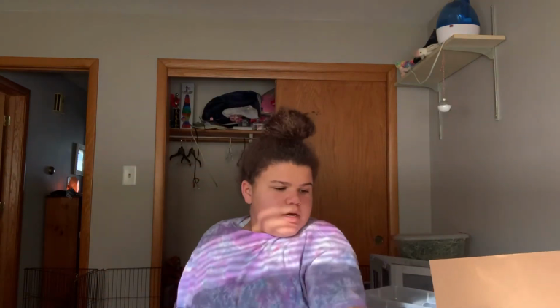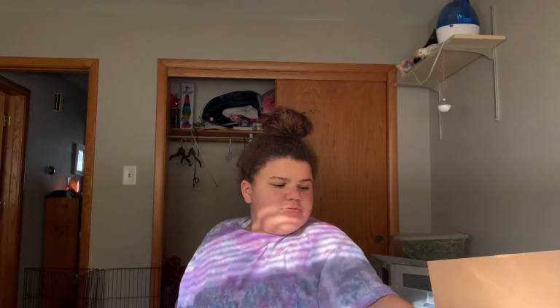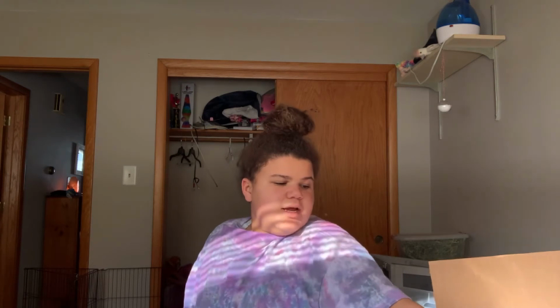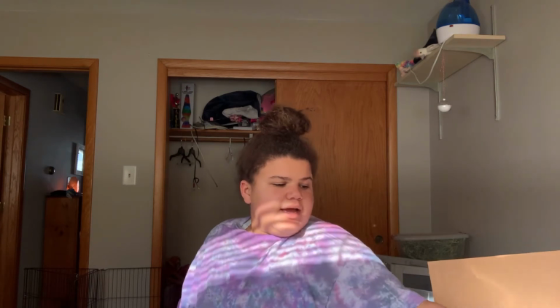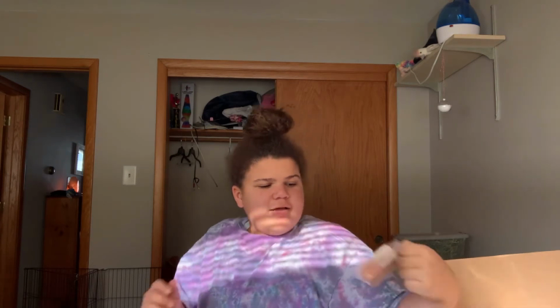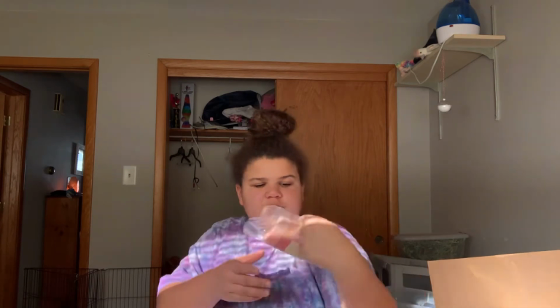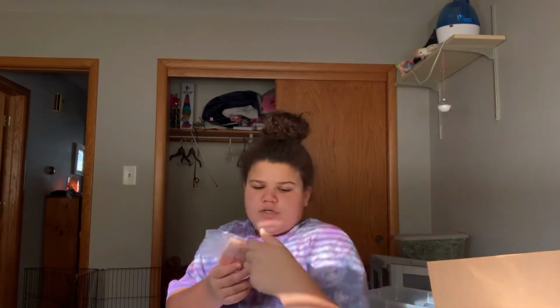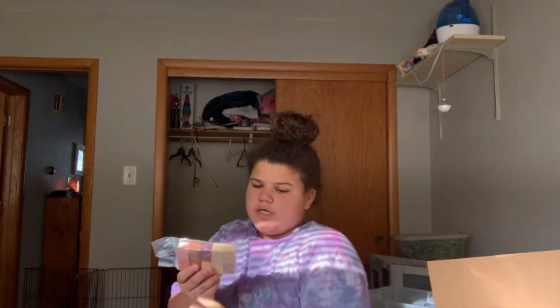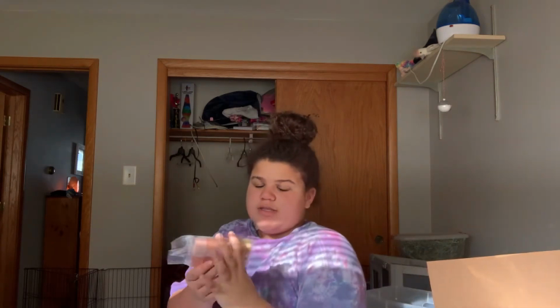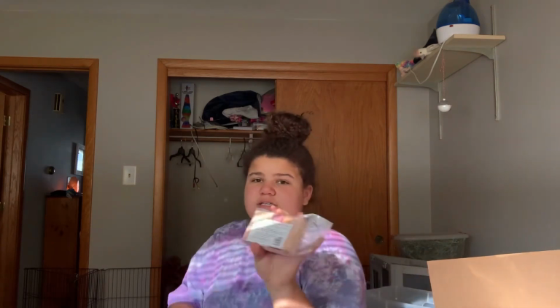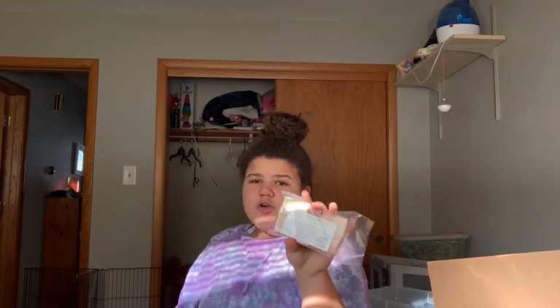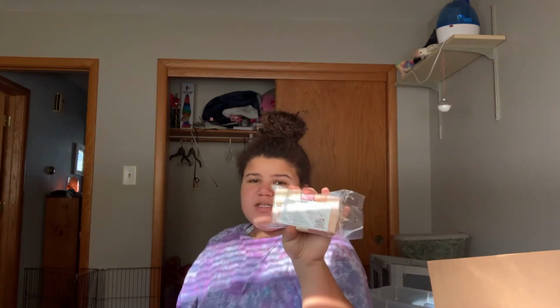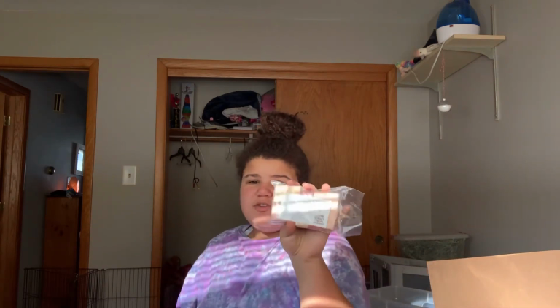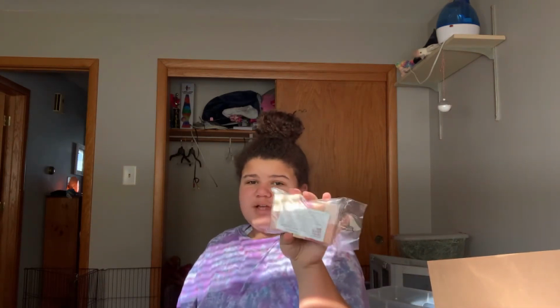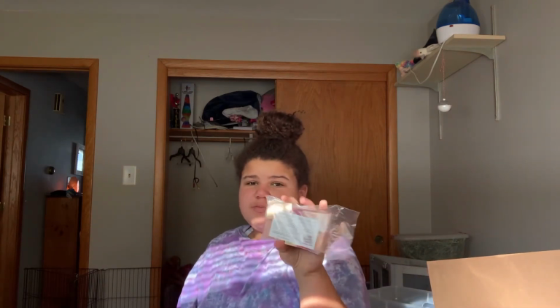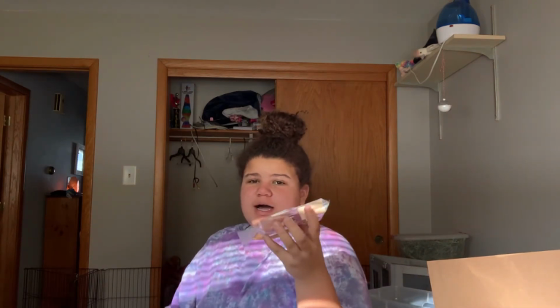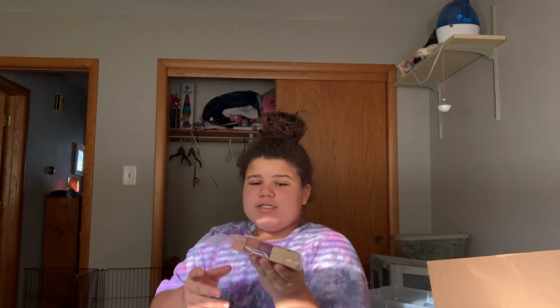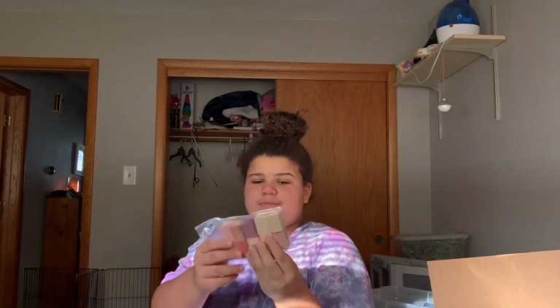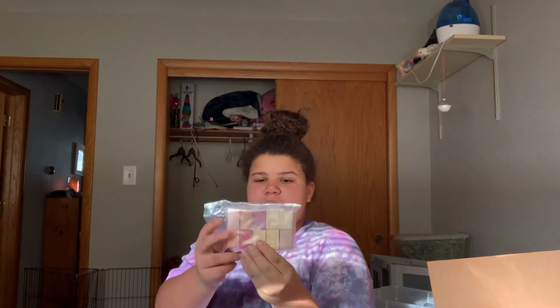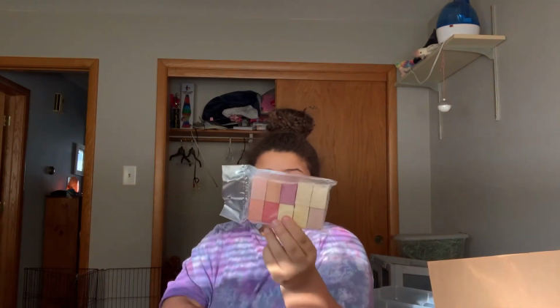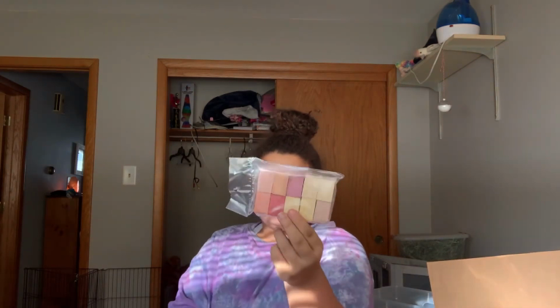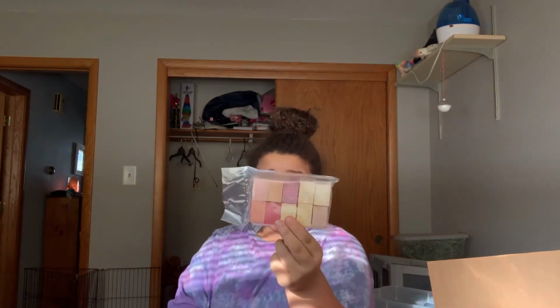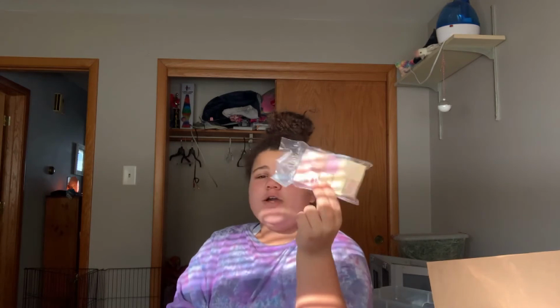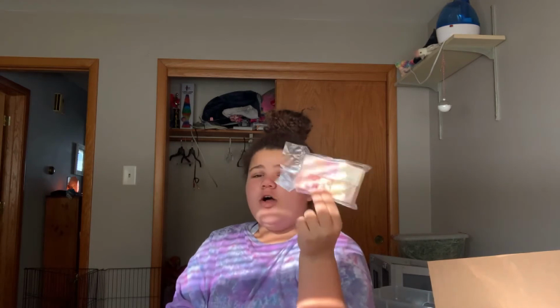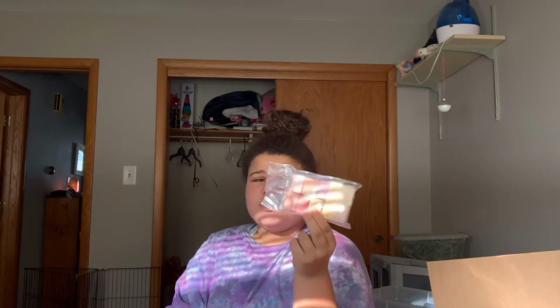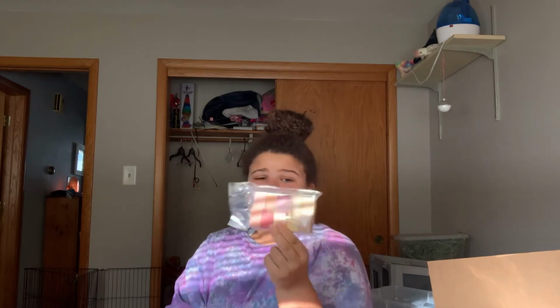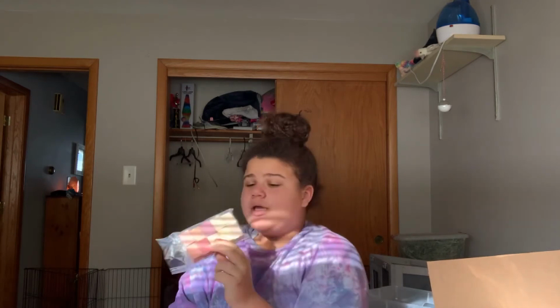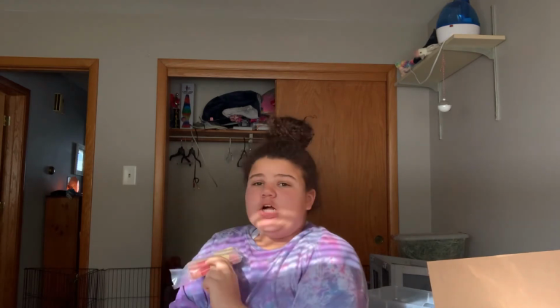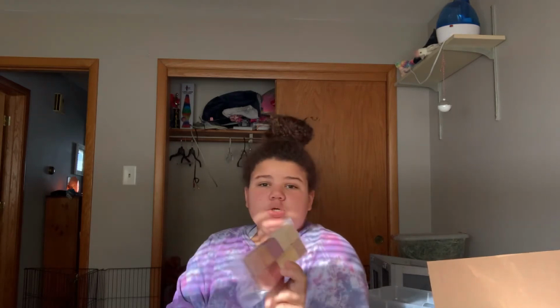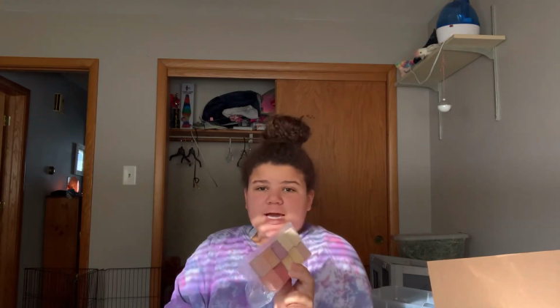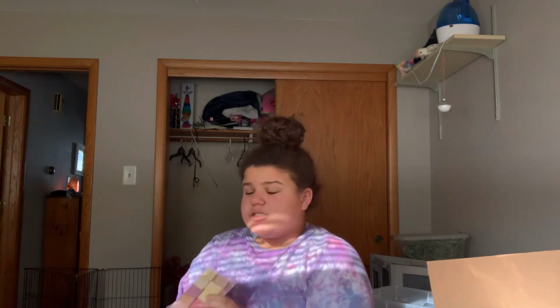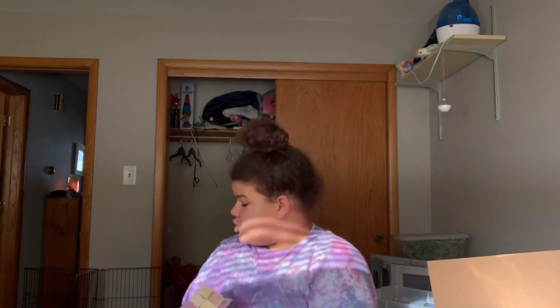These flavored blocks are amazing — they're very all-natural, no dyes.